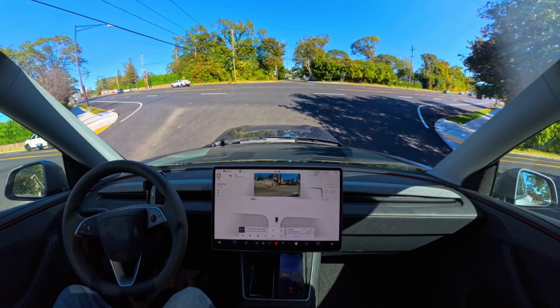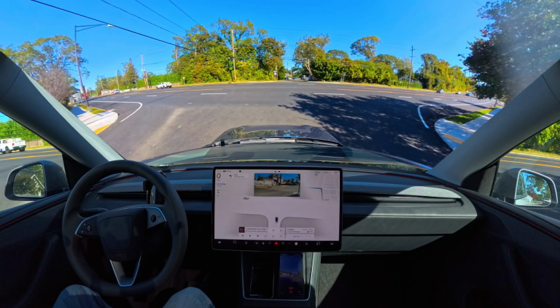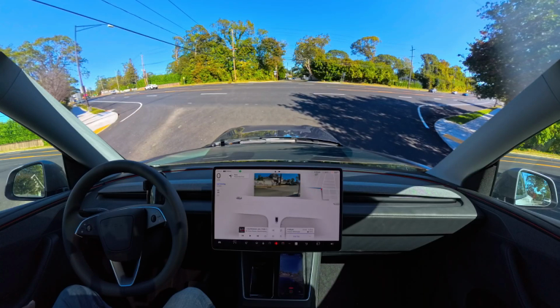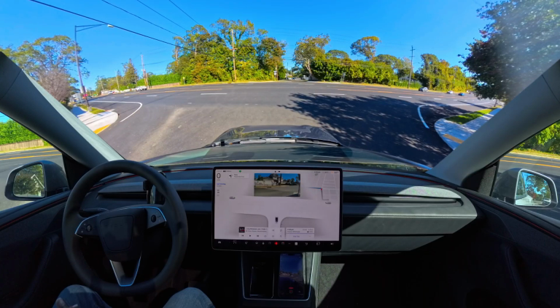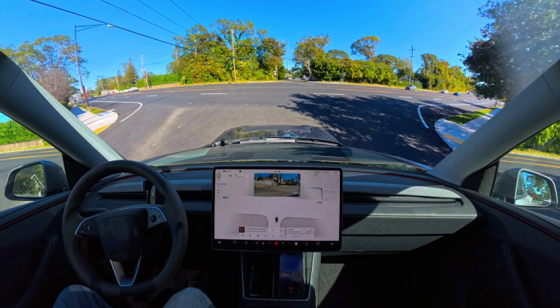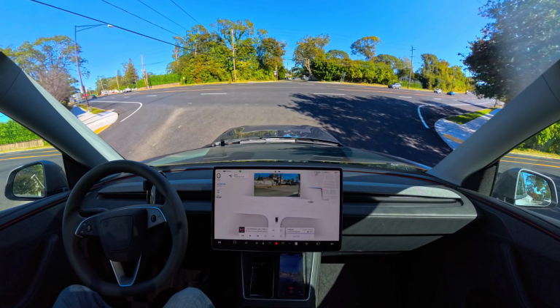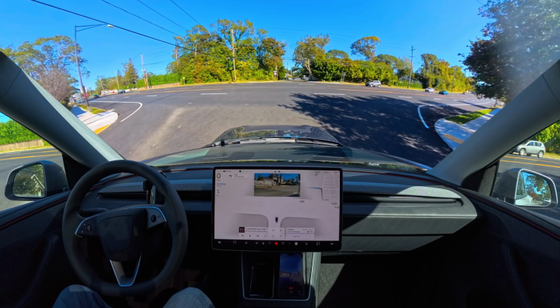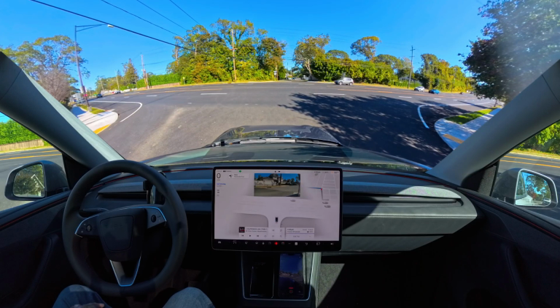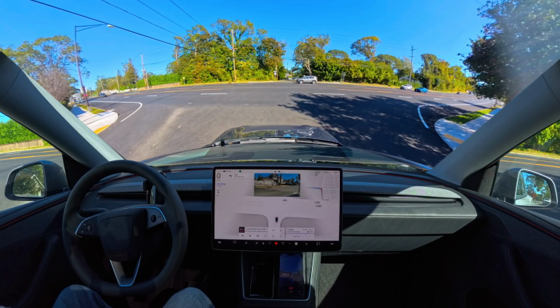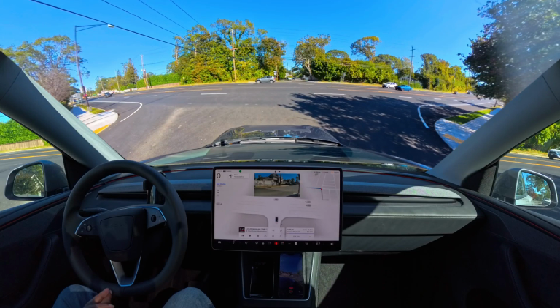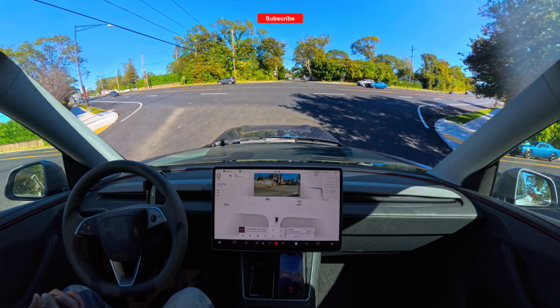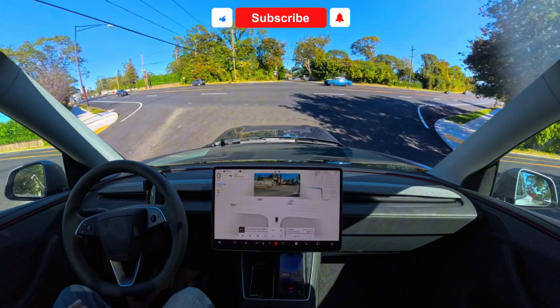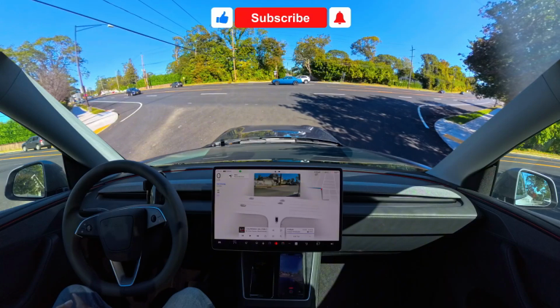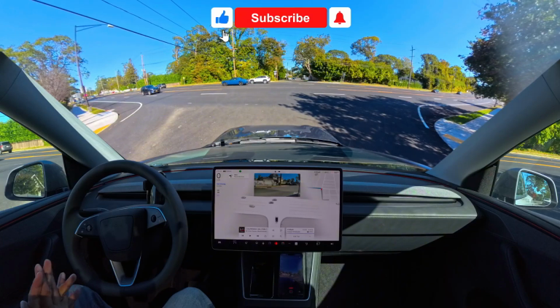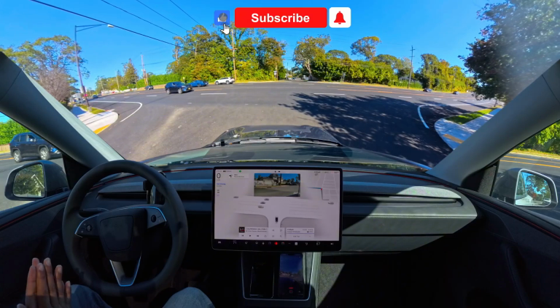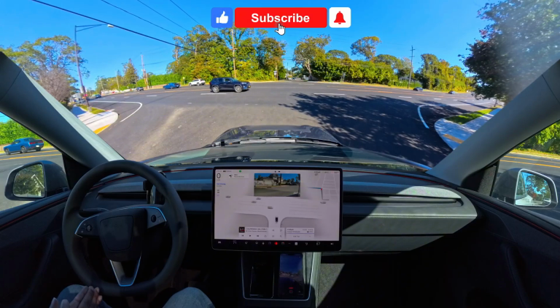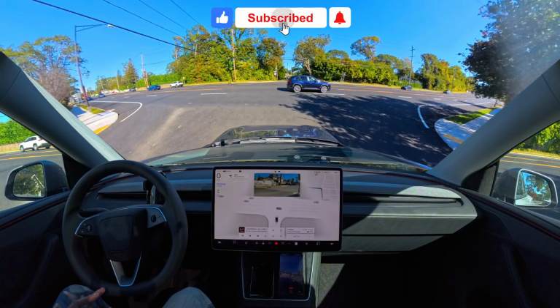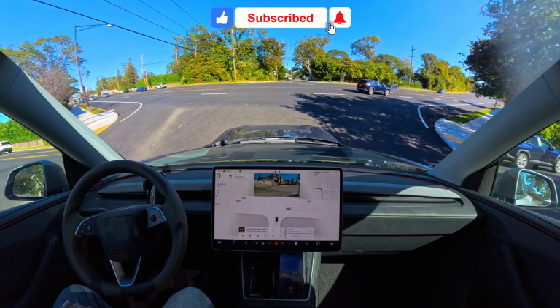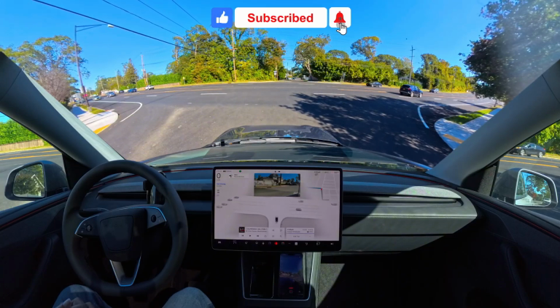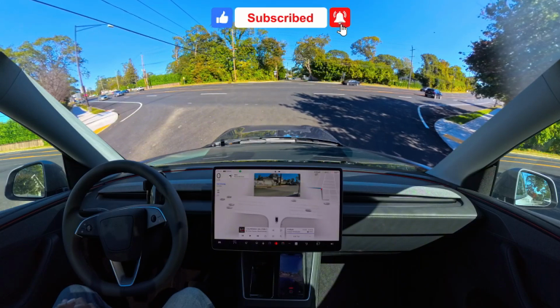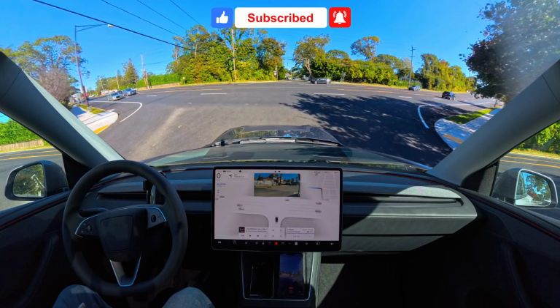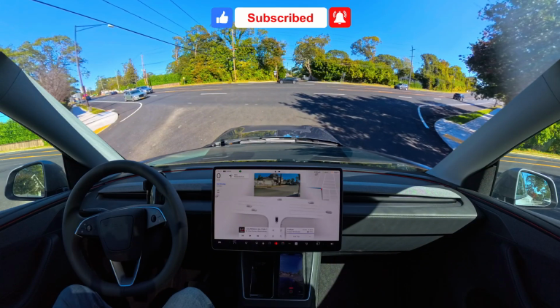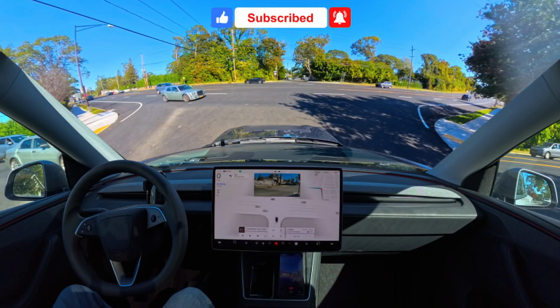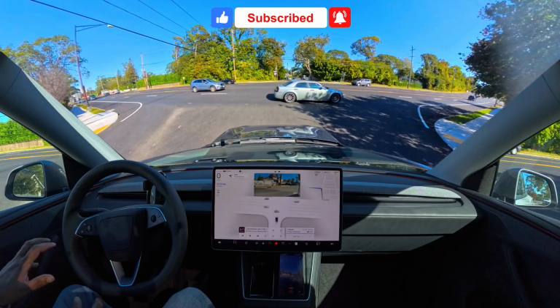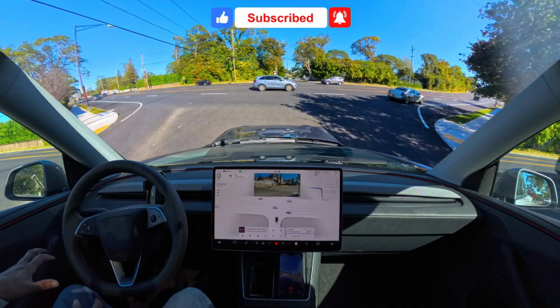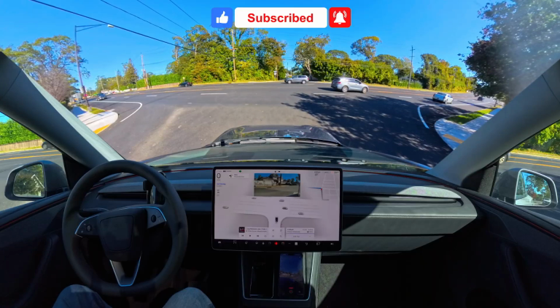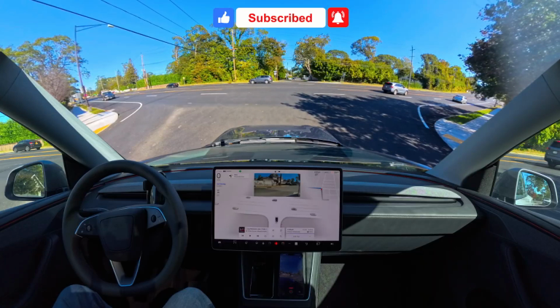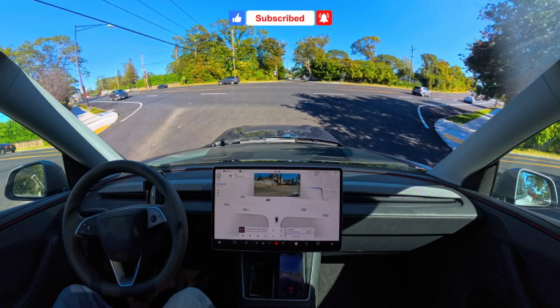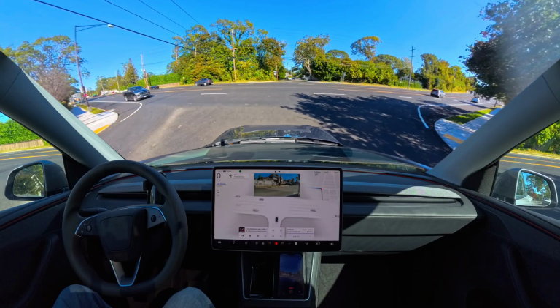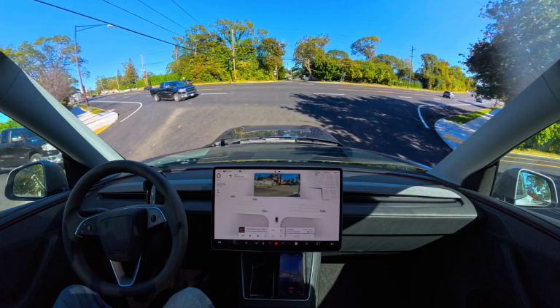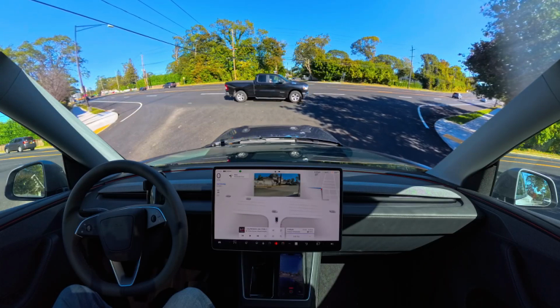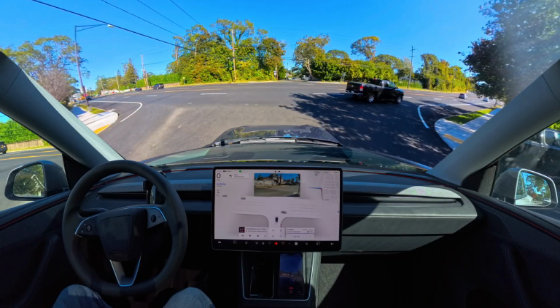If you're not familiar with me, my name is Ananto Mohammed and I love filming Tesla Full Self-Driving videos in New York. If you want to support me — it's absolutely free — just hit that subscribe button and give this video a like. That really helps the algorithm.